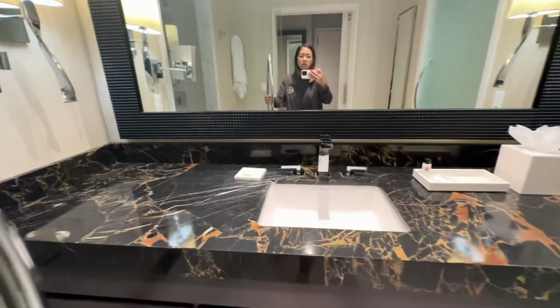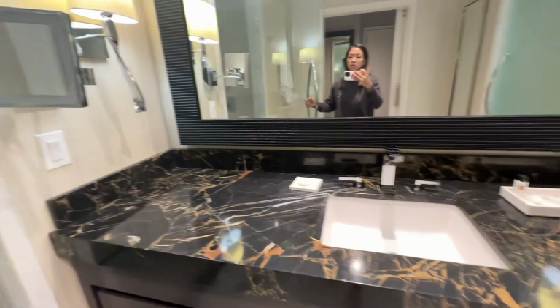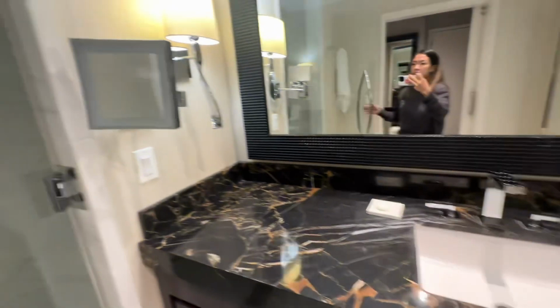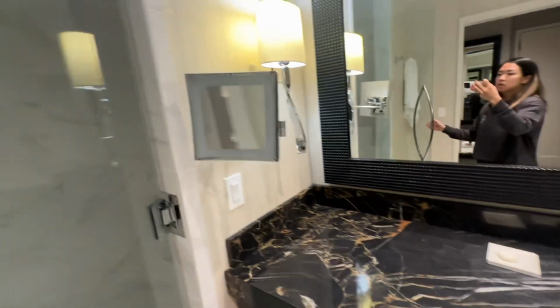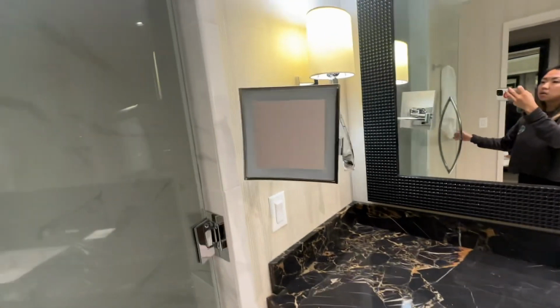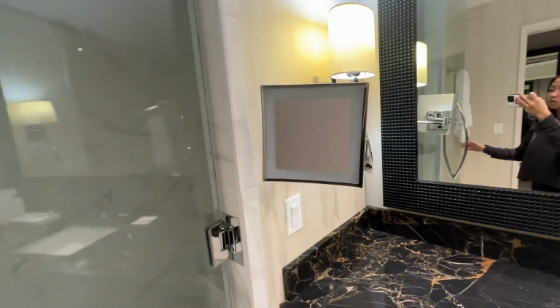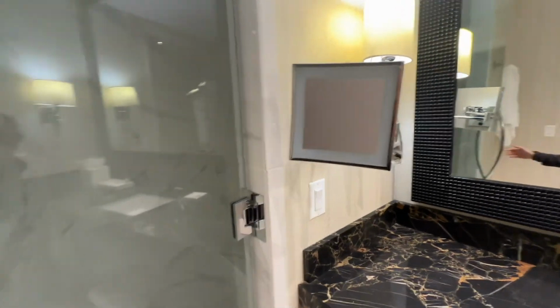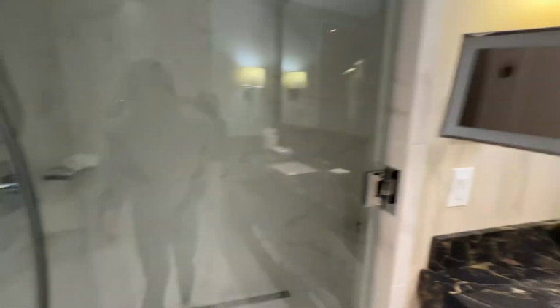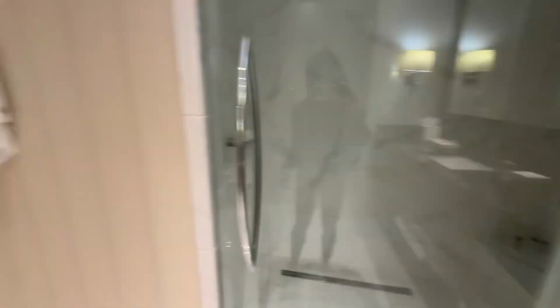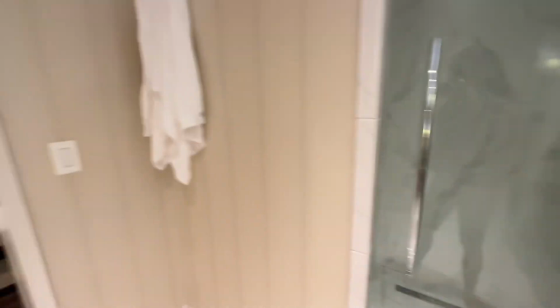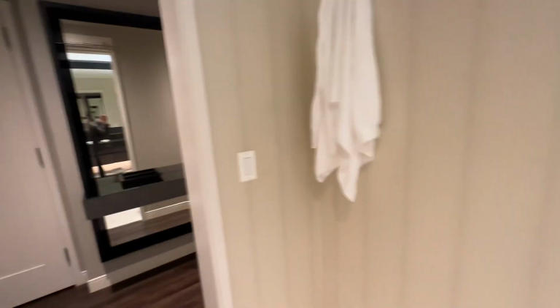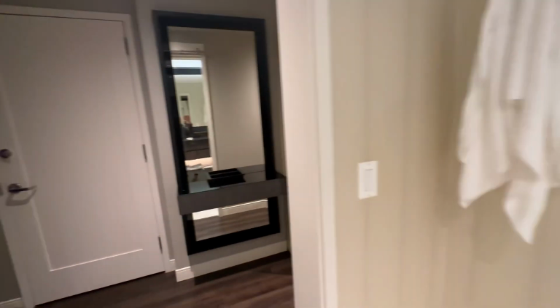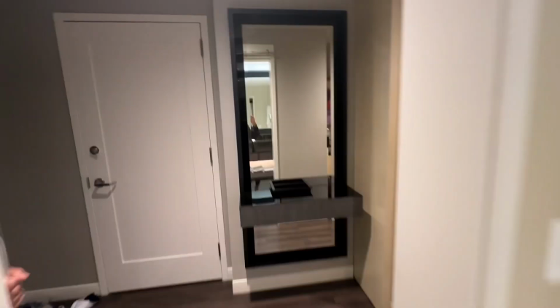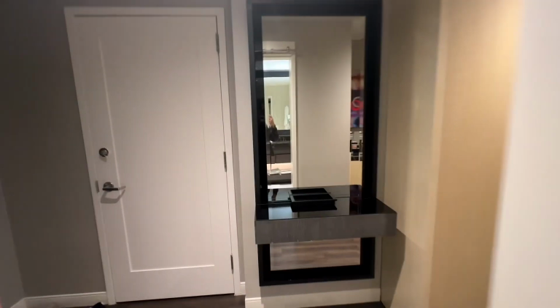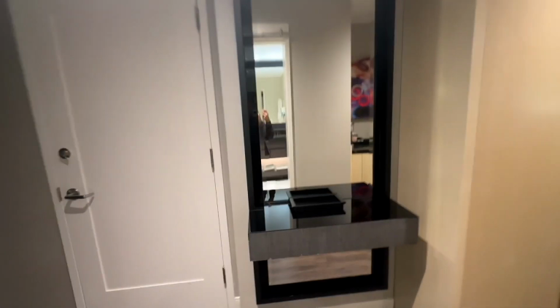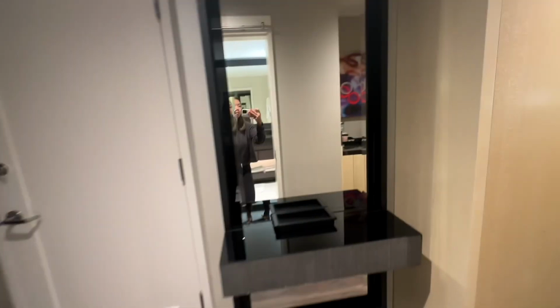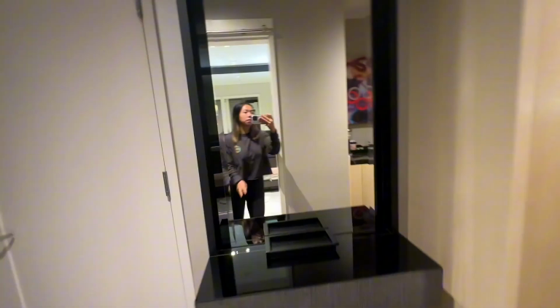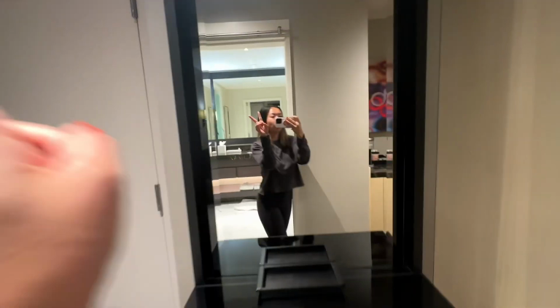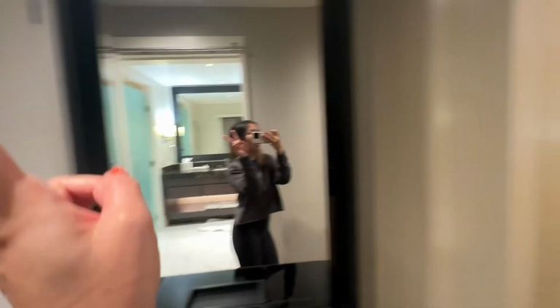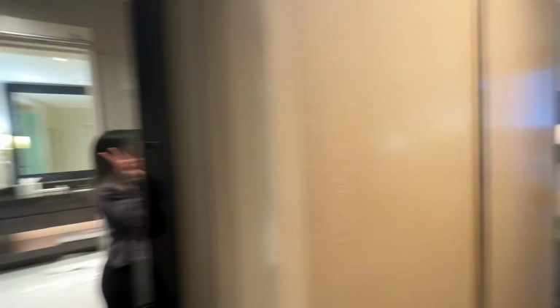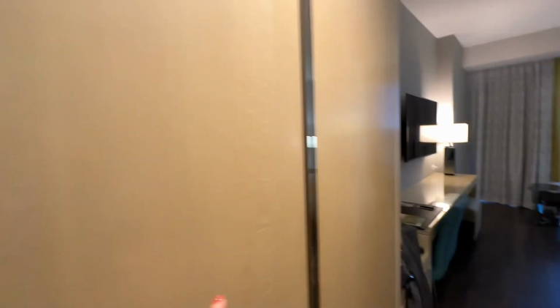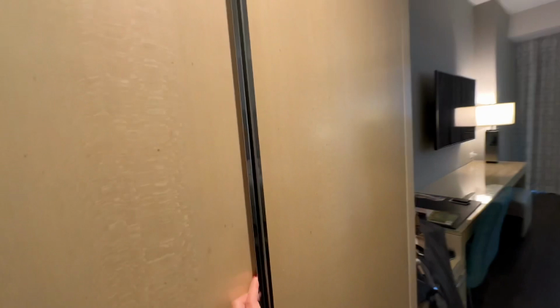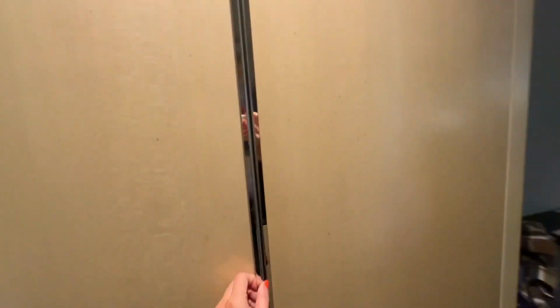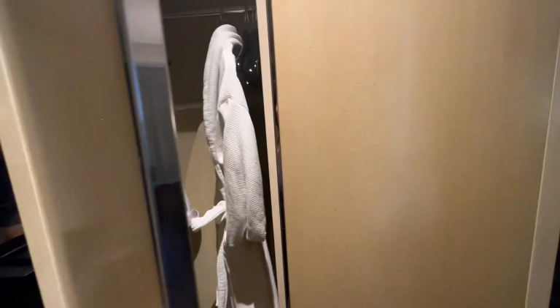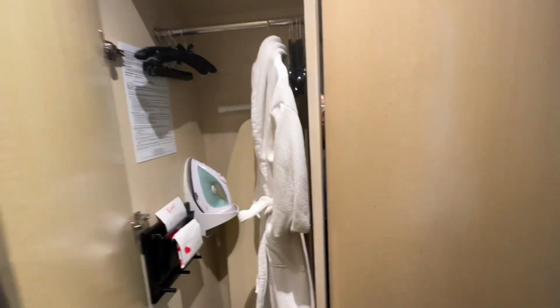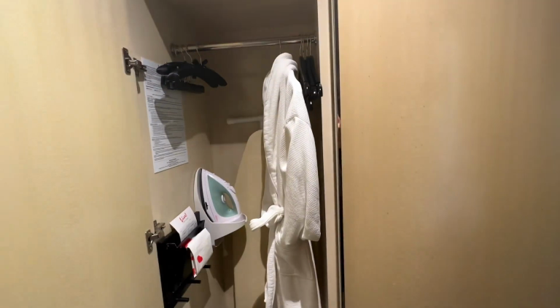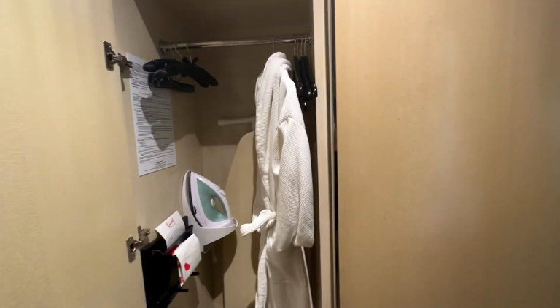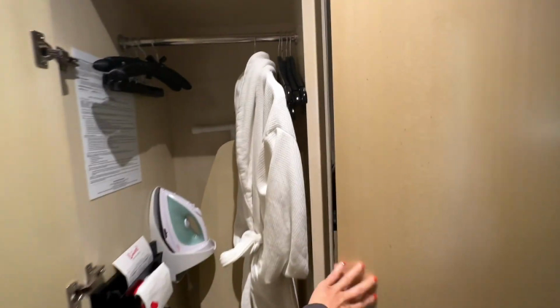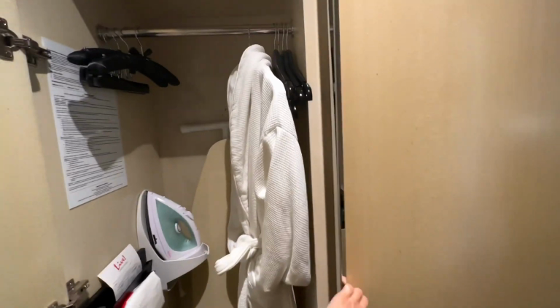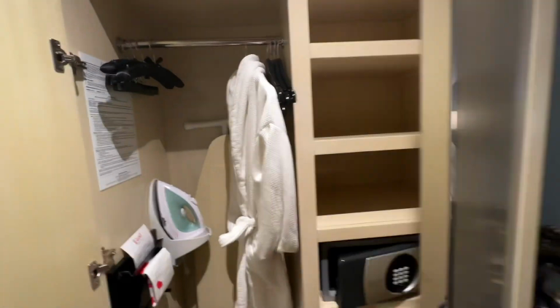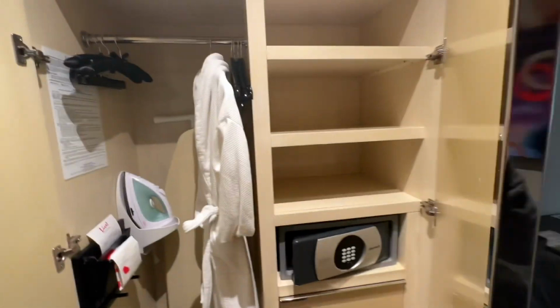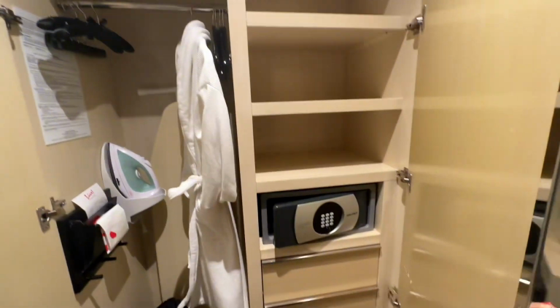They have a little mirror for us females to look up close into our face. They also have two body size mirrors which I like because you know us females need to look at our fit.